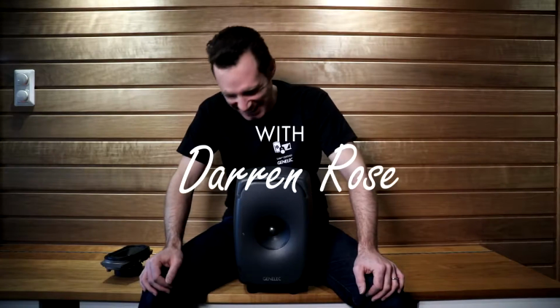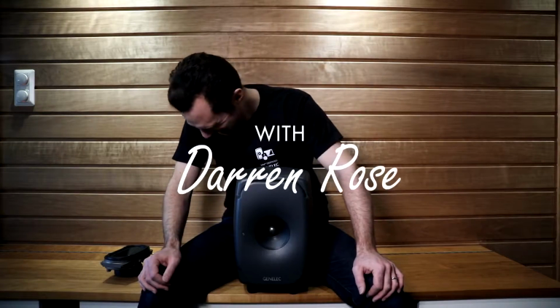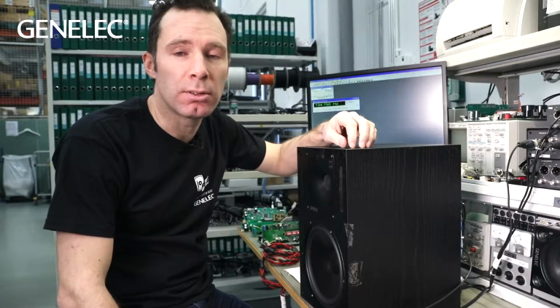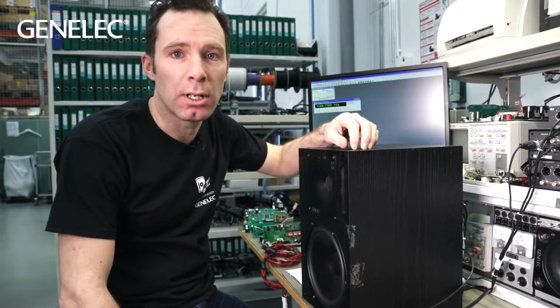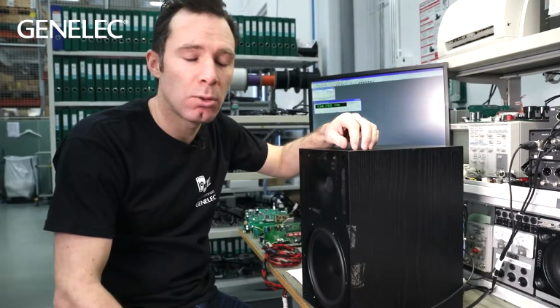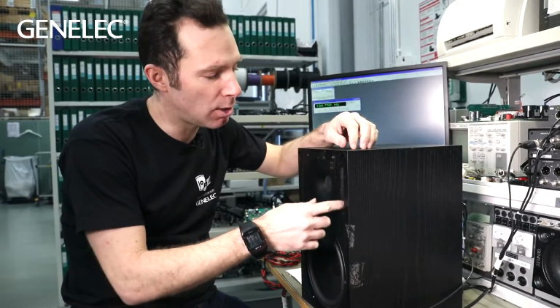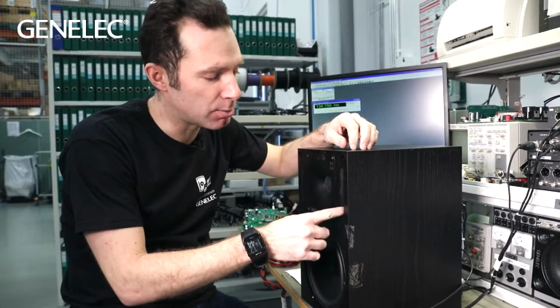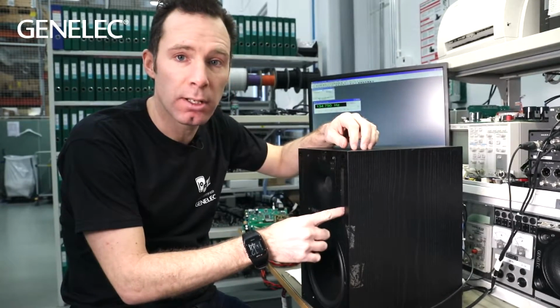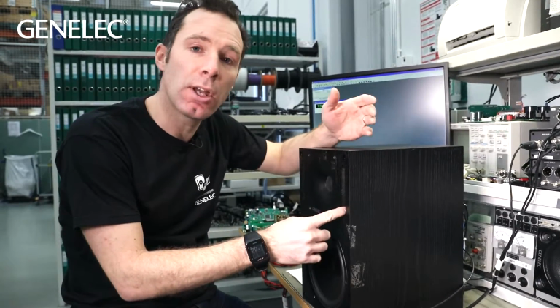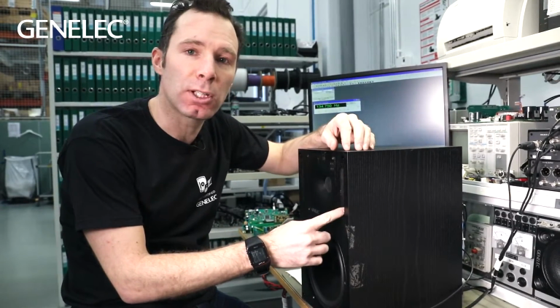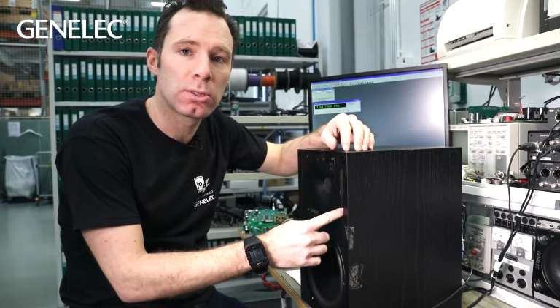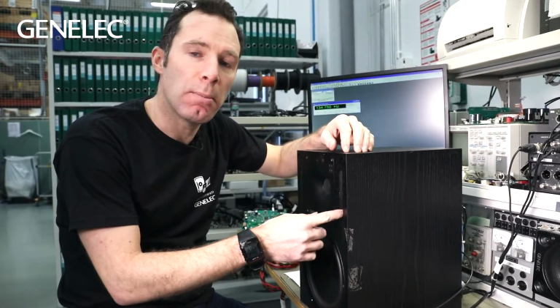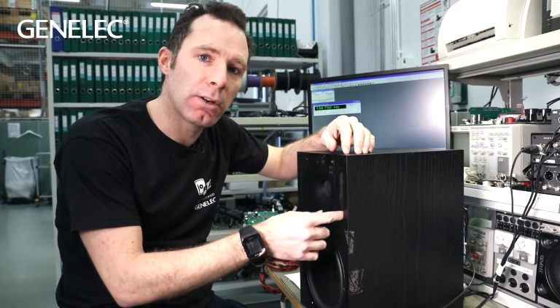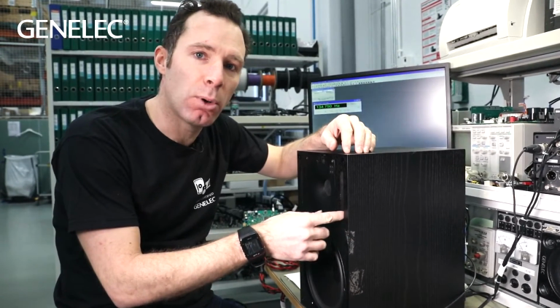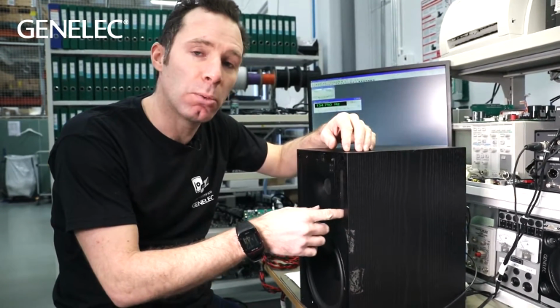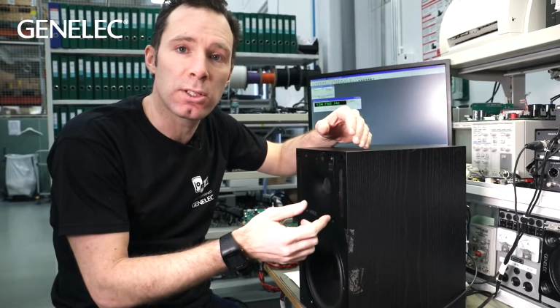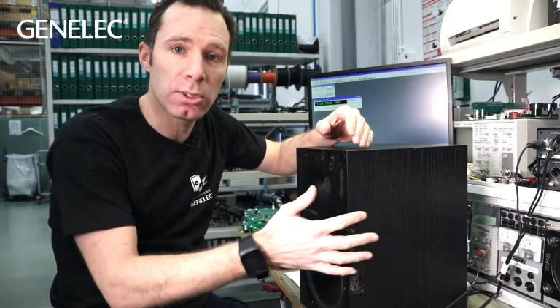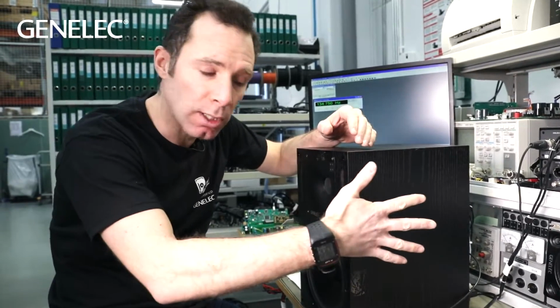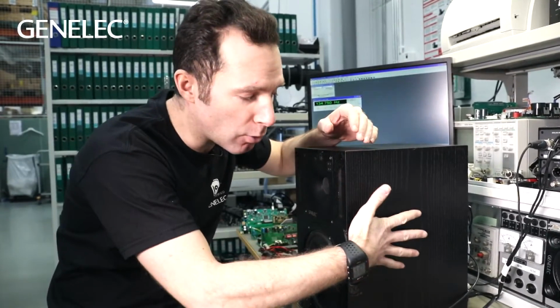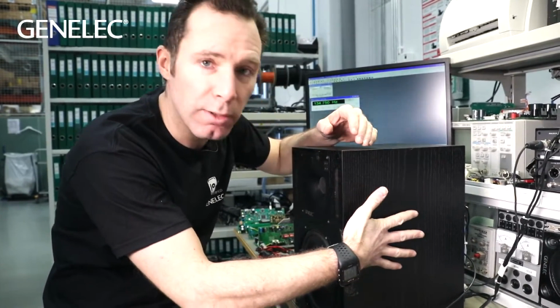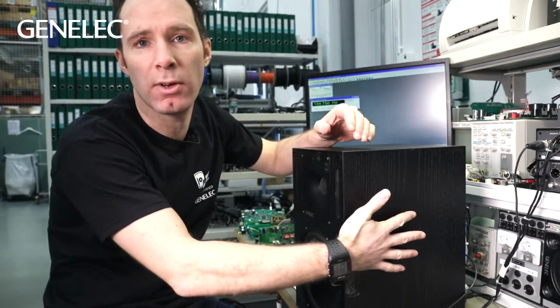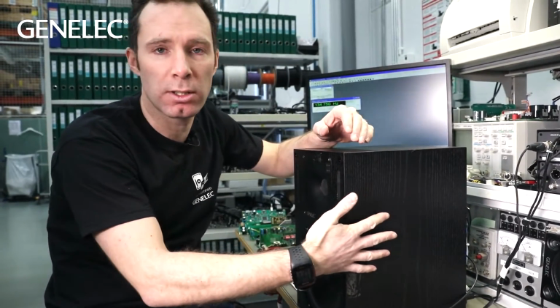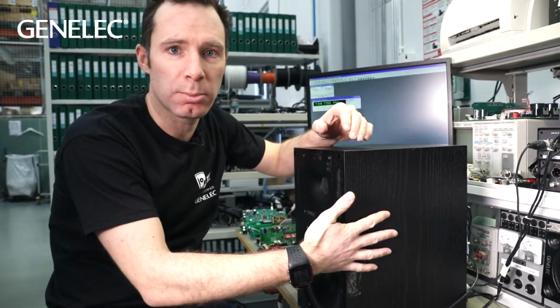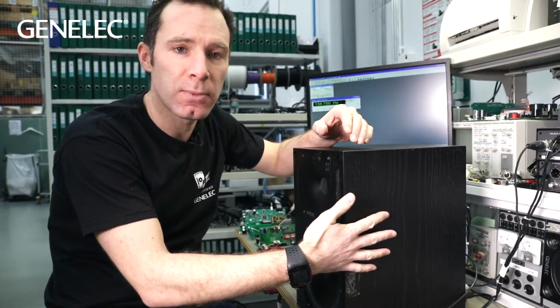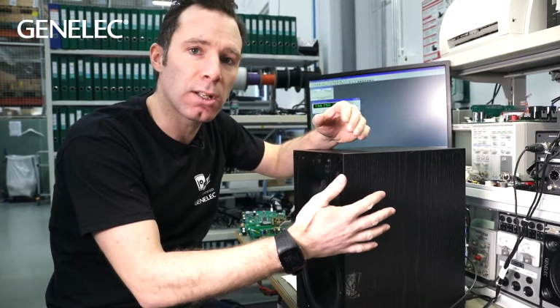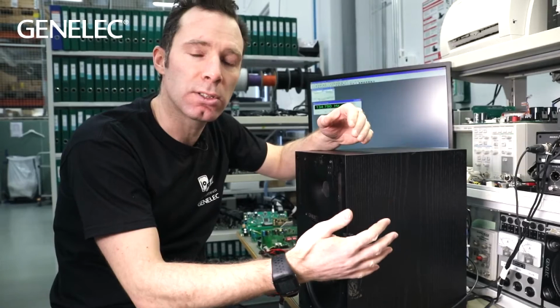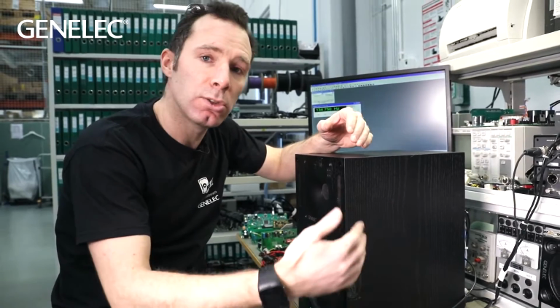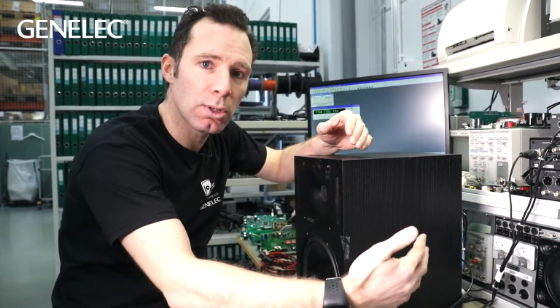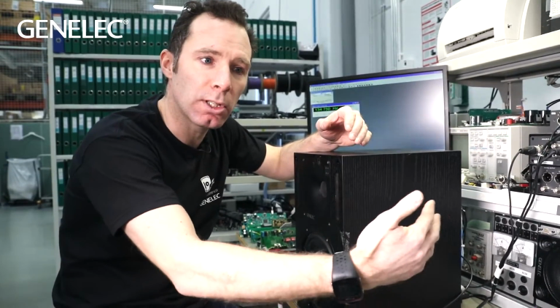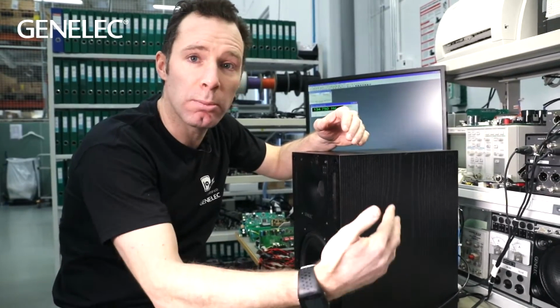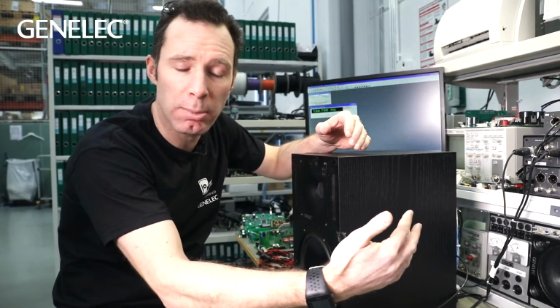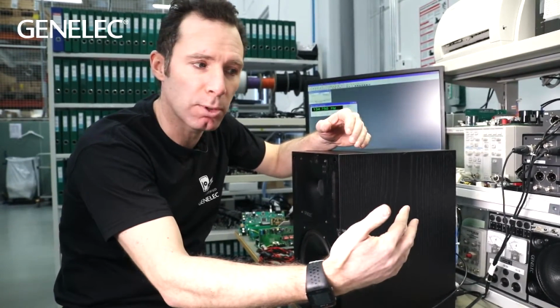Hi, I'm Darren Rose from Genelec. What are these holes in your speaker then? They're reflex ports. The mass of air in that port forms a resonator with the spring formed by the volume of air inside the loudspeaker. Together, this resonator tunes your loudspeaker lower, improving the bass response.